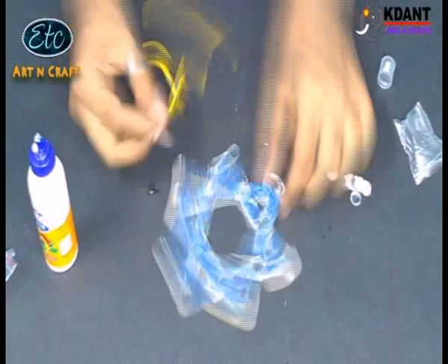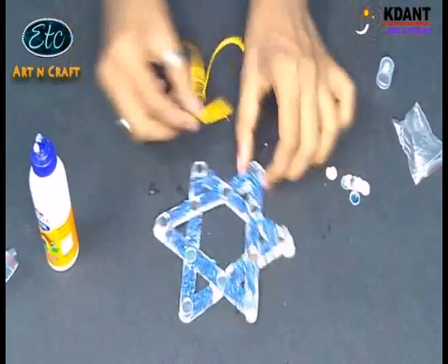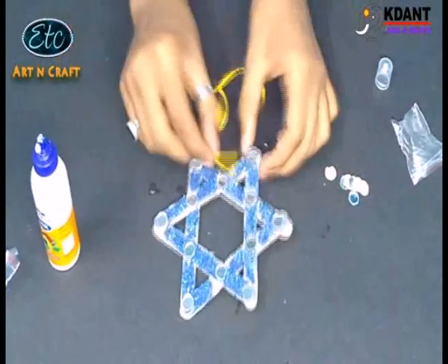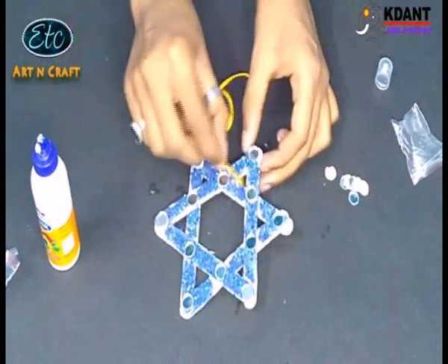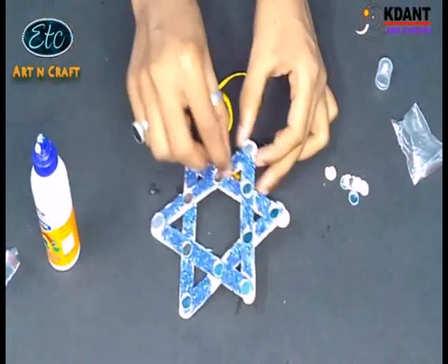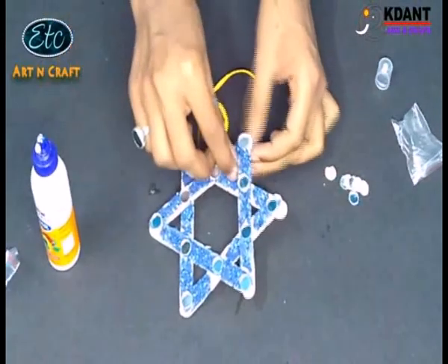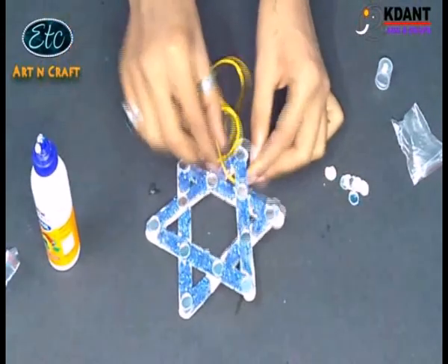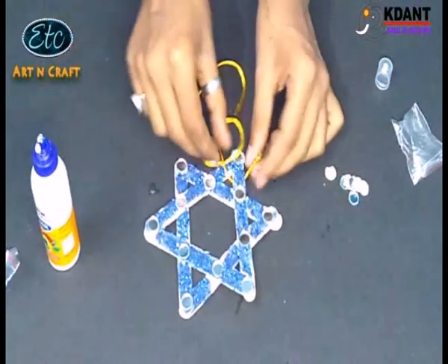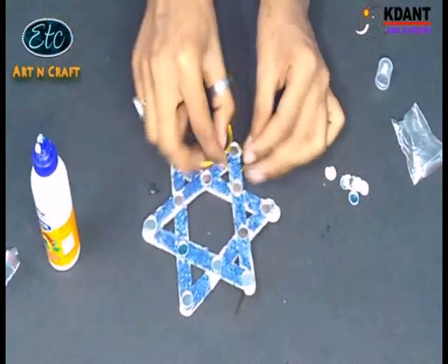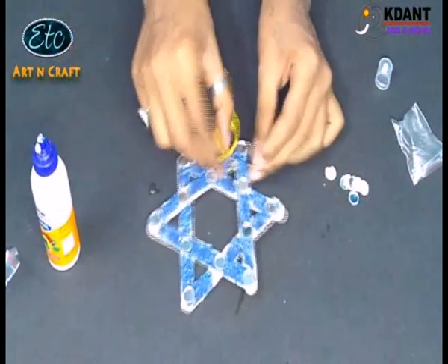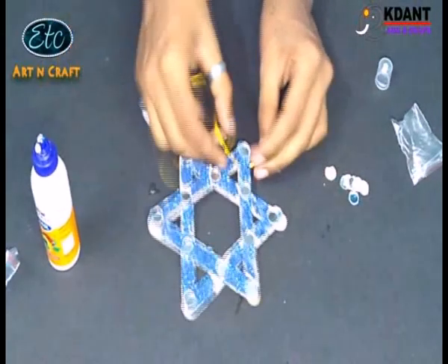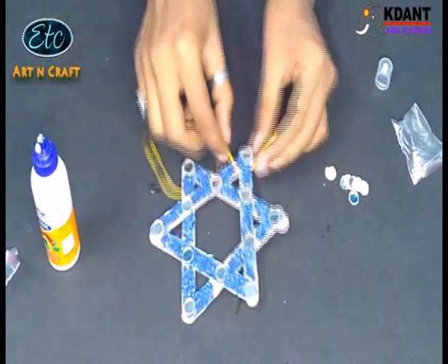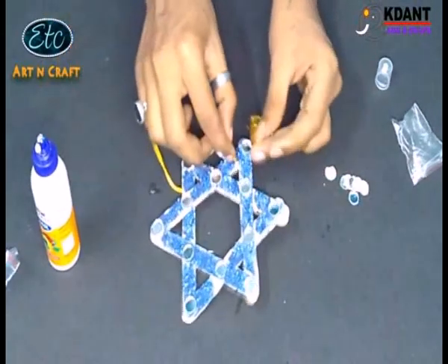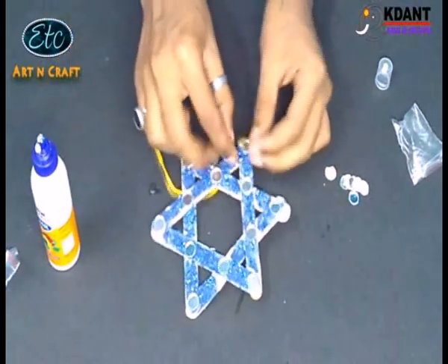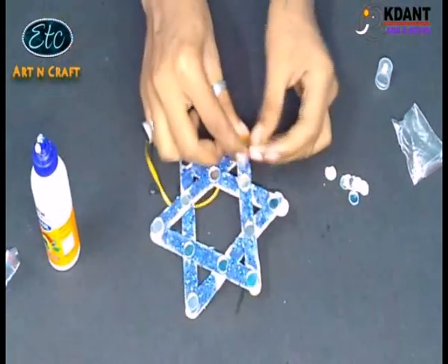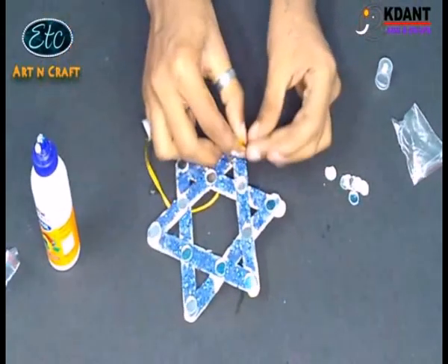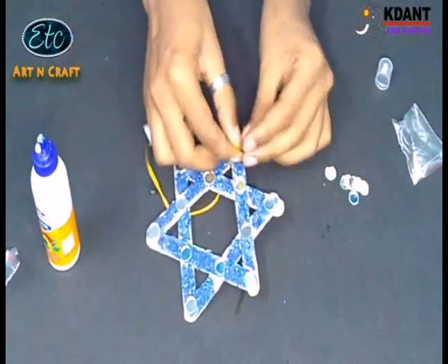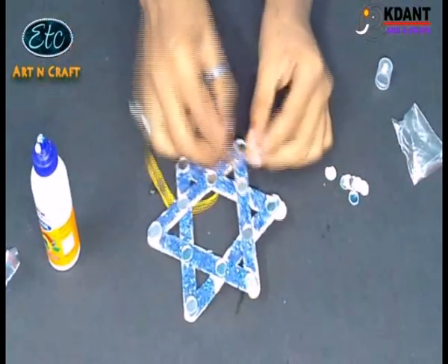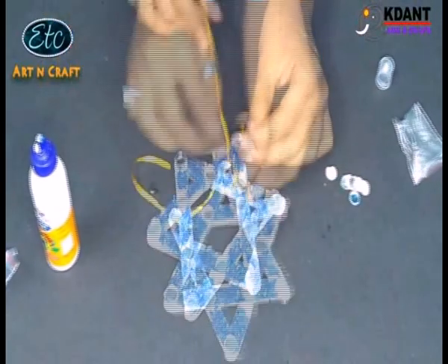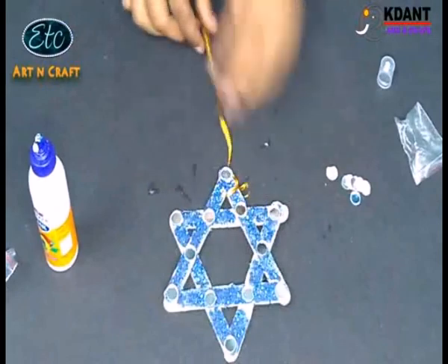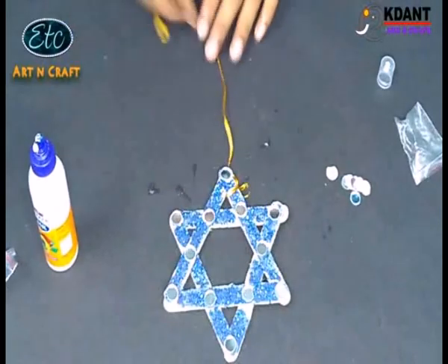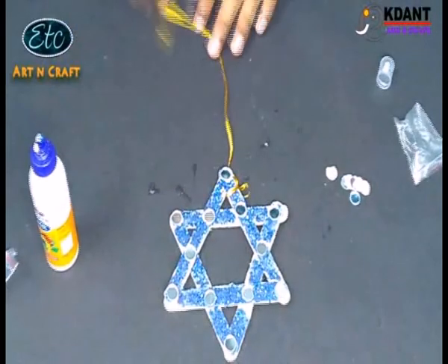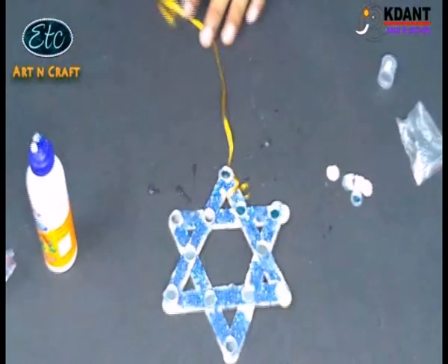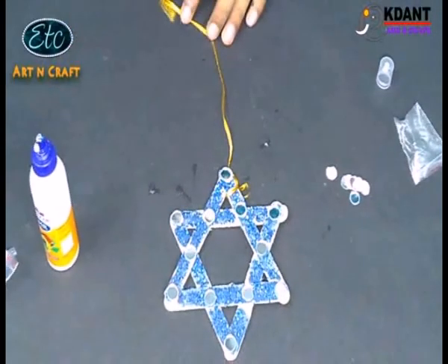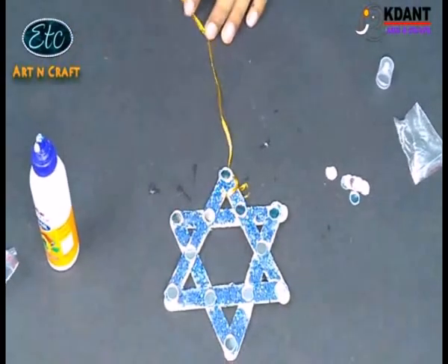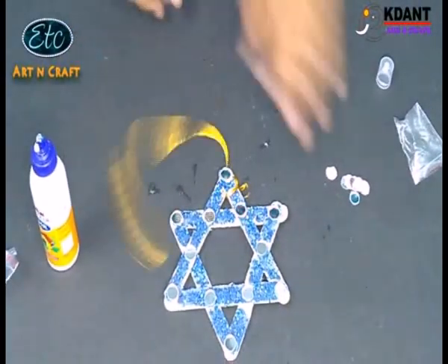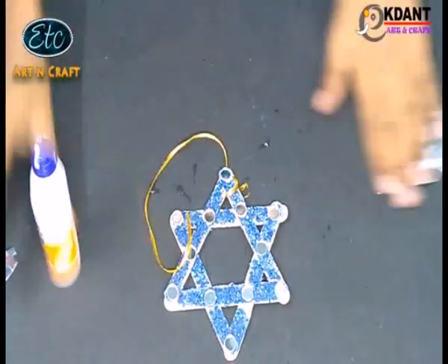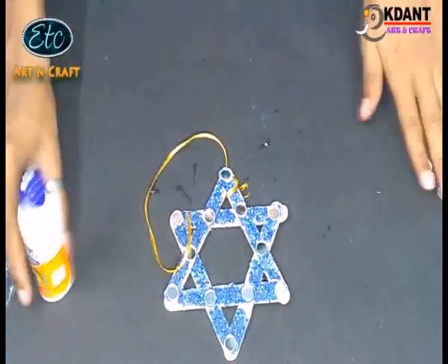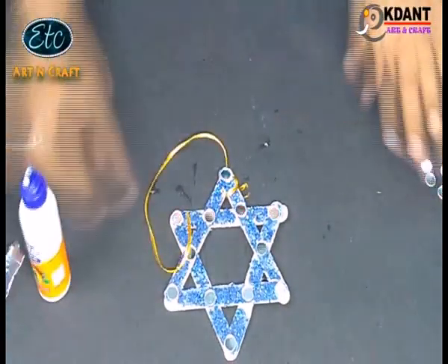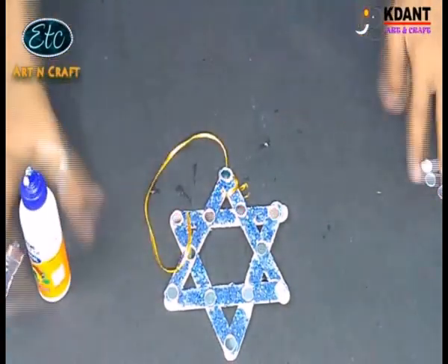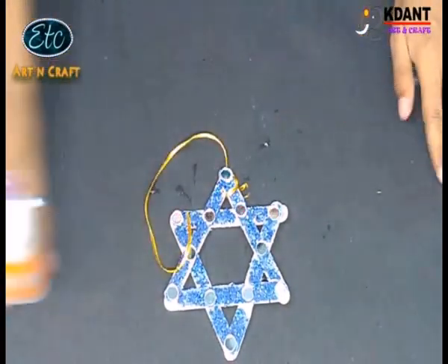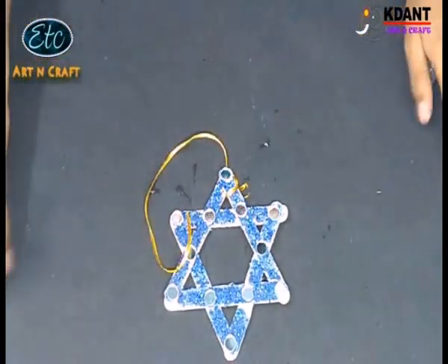Oh my god, it is looking awesome! Tie the golden thread on the top corner and hang this in your room.